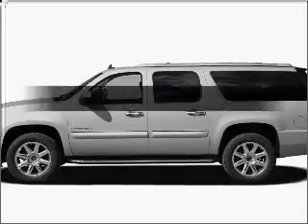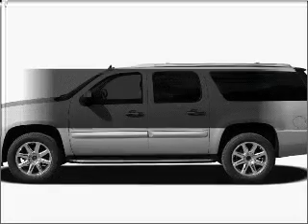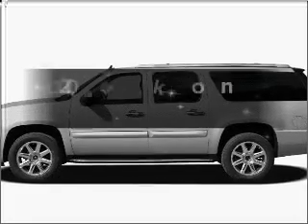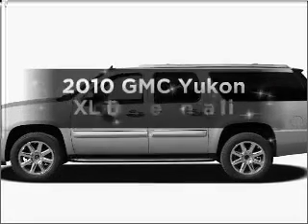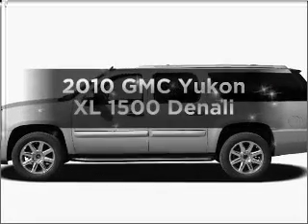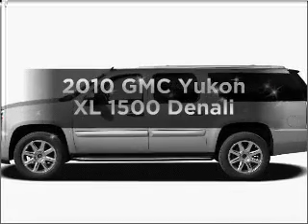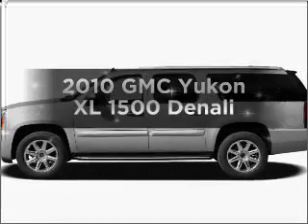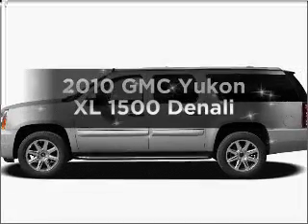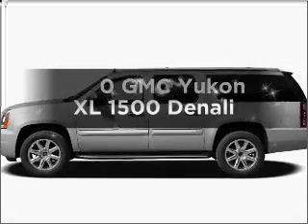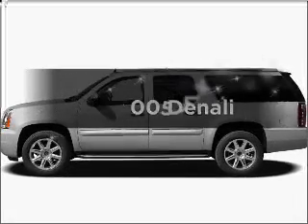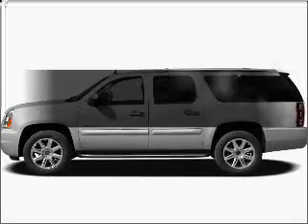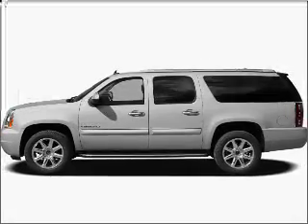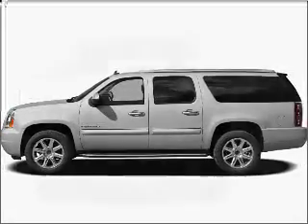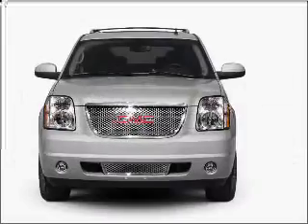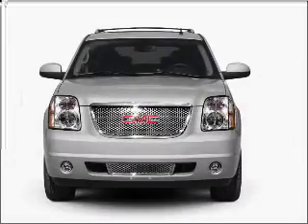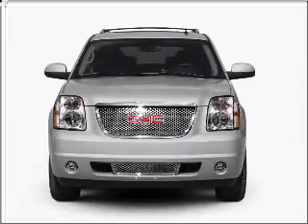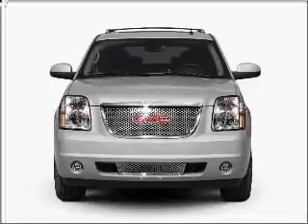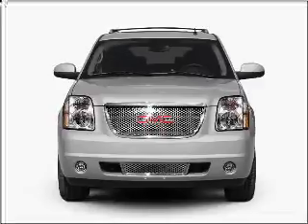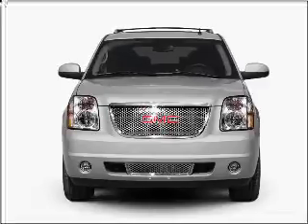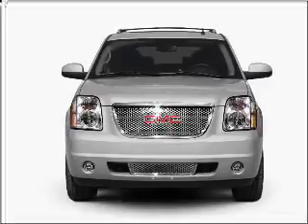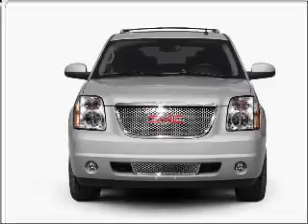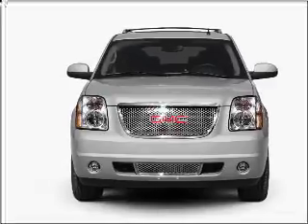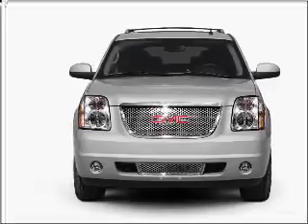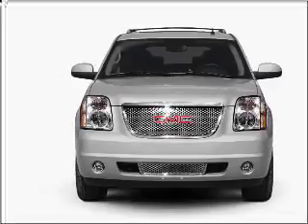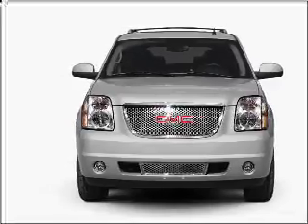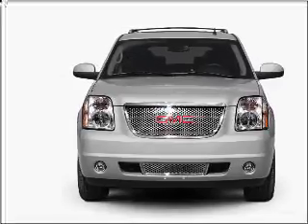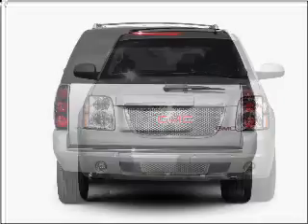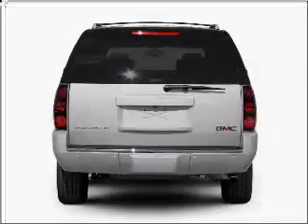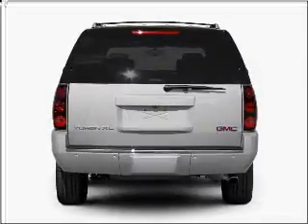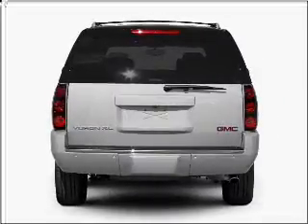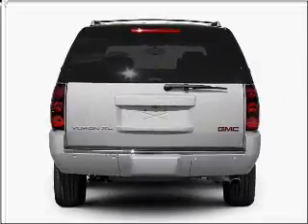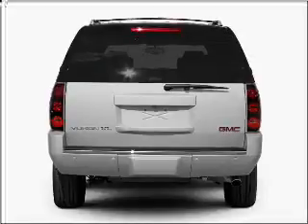Check out this 2010 GMC Yukon XL. This is the set of wheels you've been looking for, with a powerful 8-cylinder engine connected to a smooth-shifting 6-speed automatic transmission.